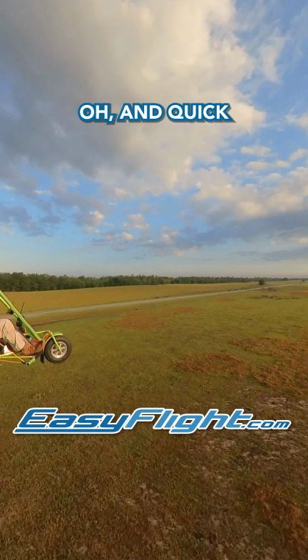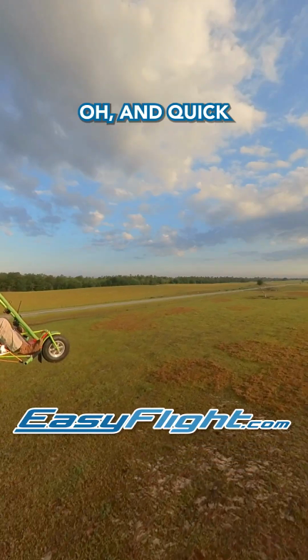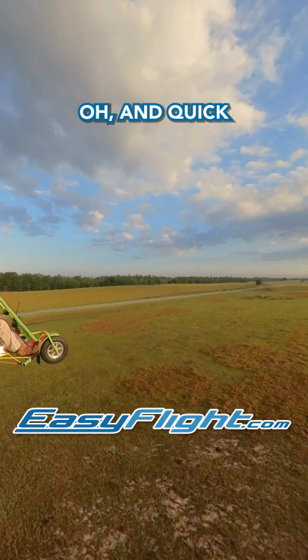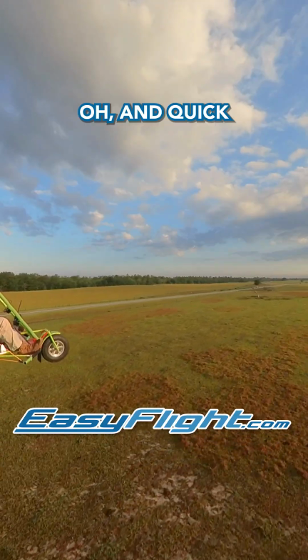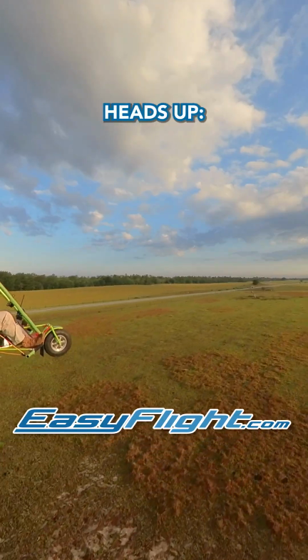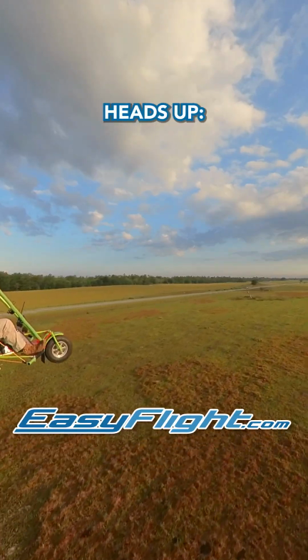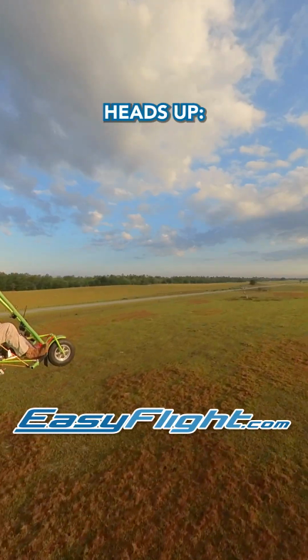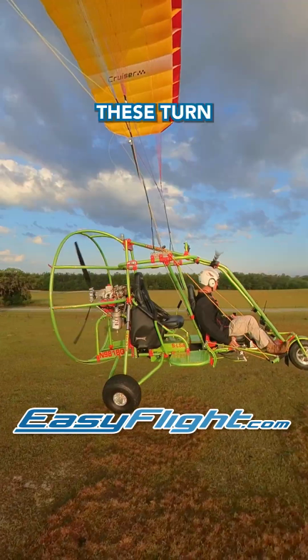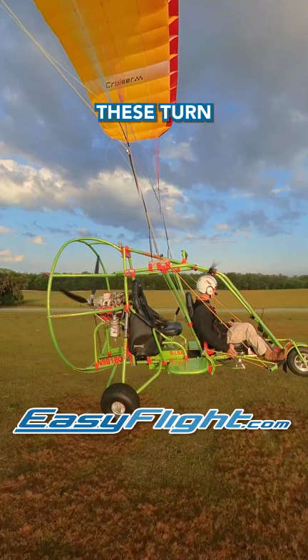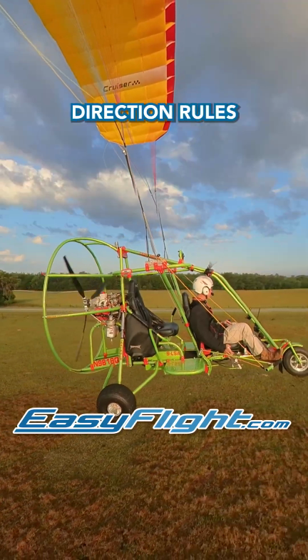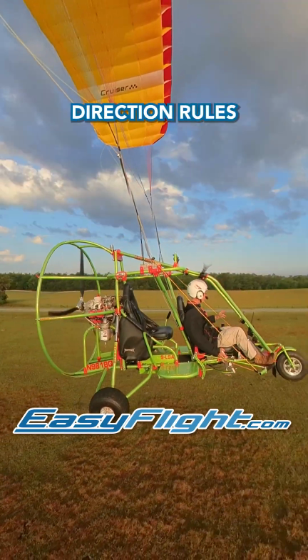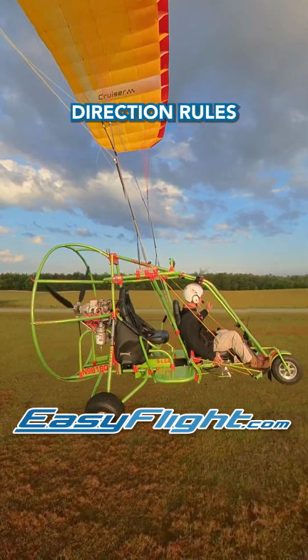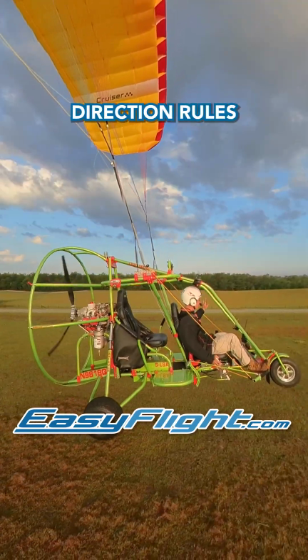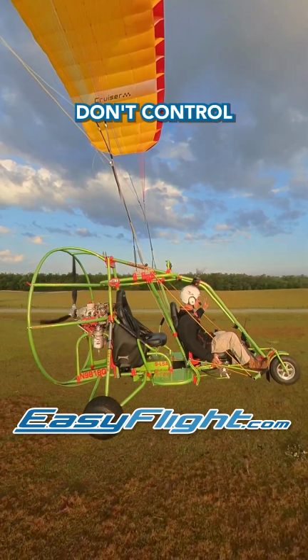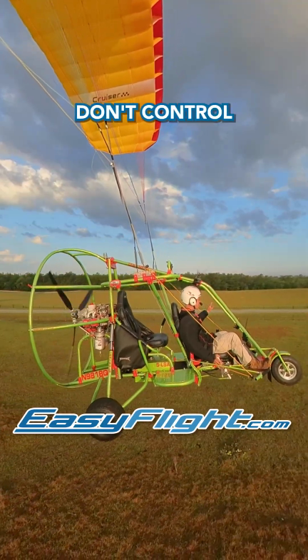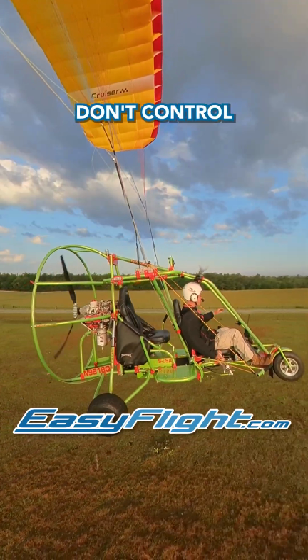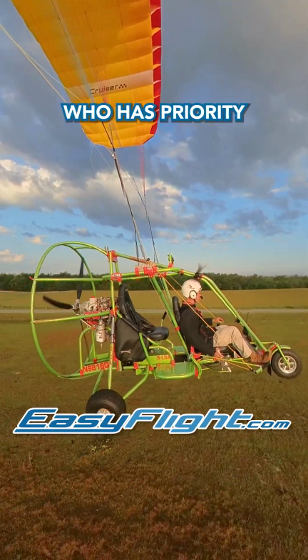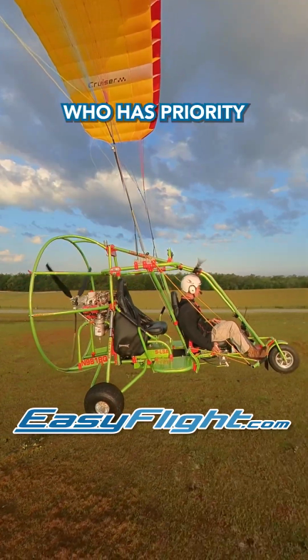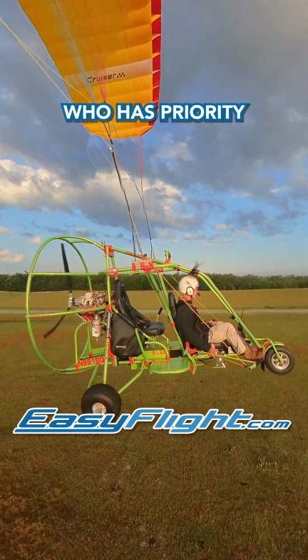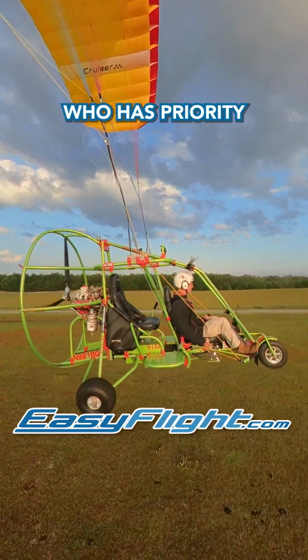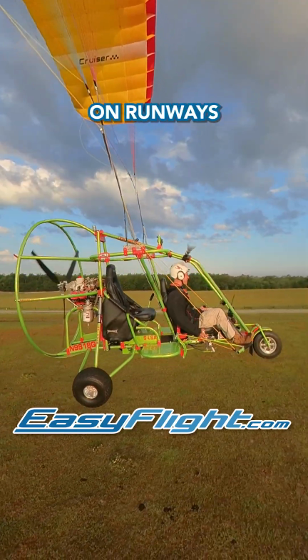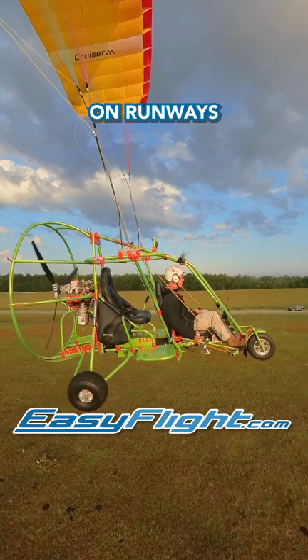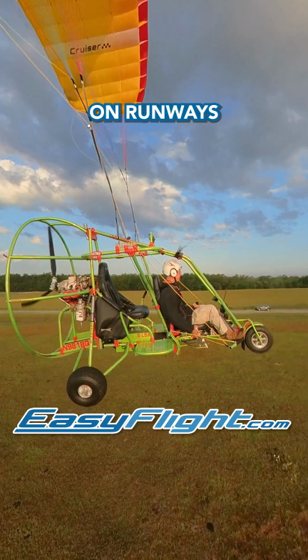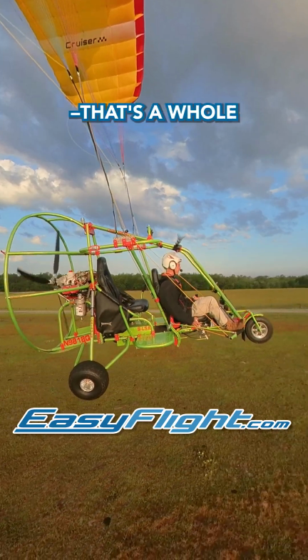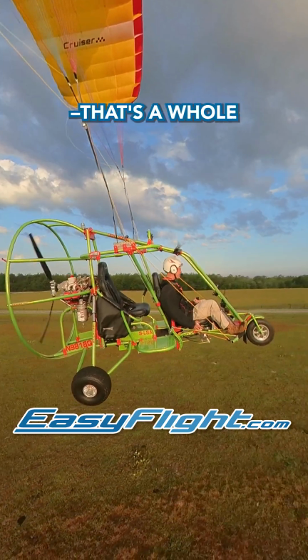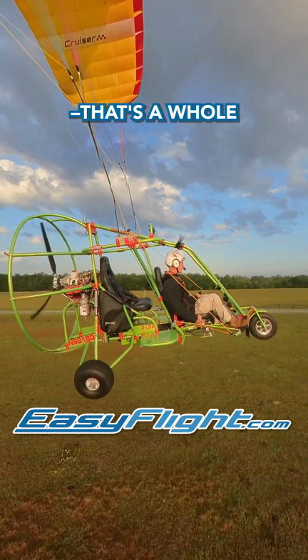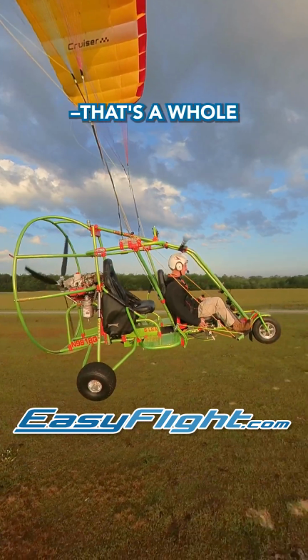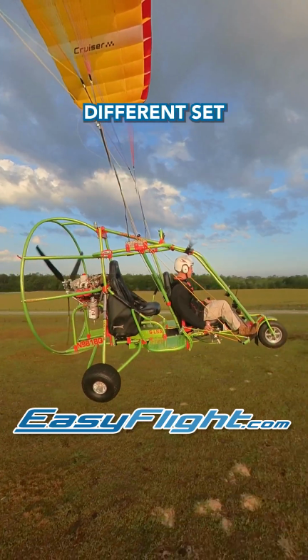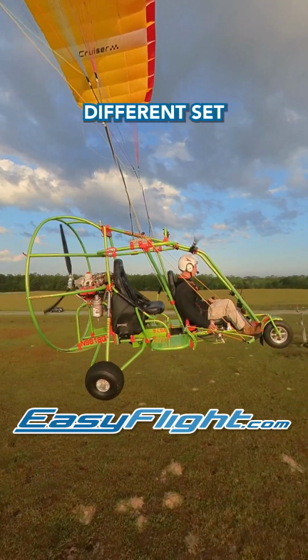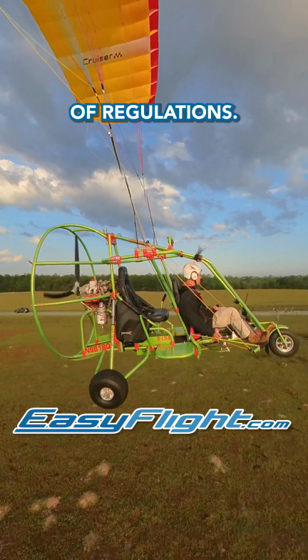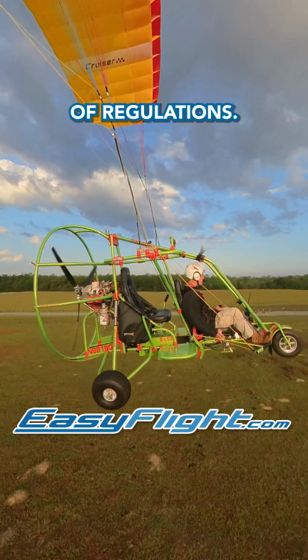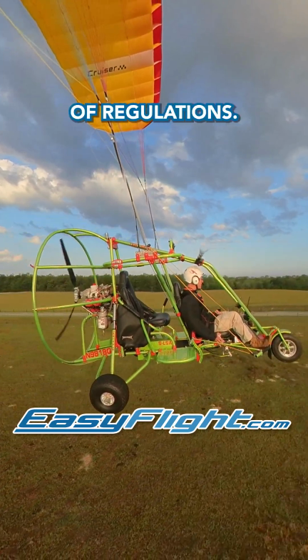Quick heads up — these turn direction rules don't control who has priority on runways. That's a whole different set of regulations.